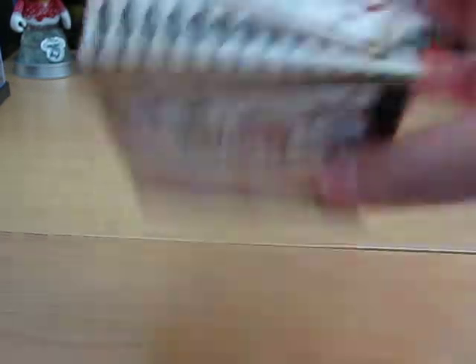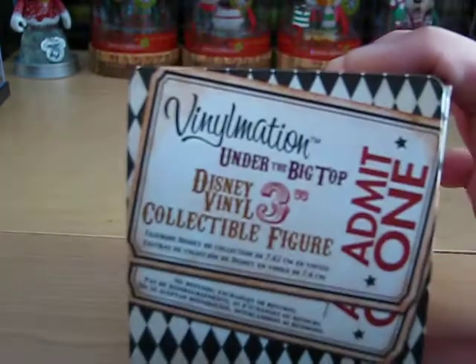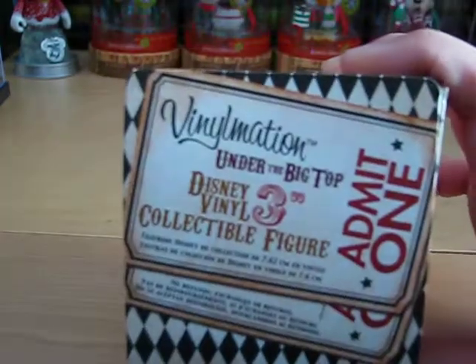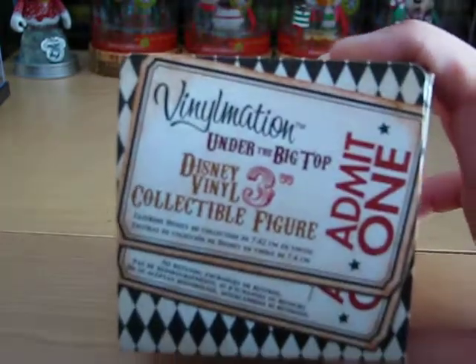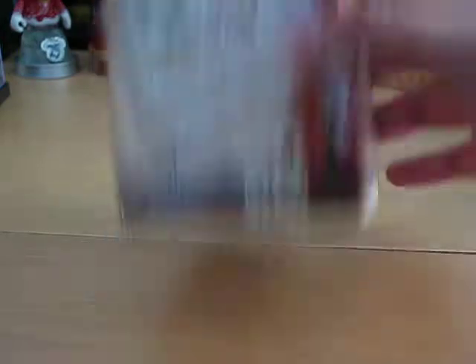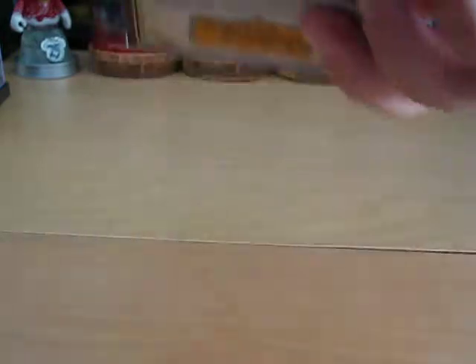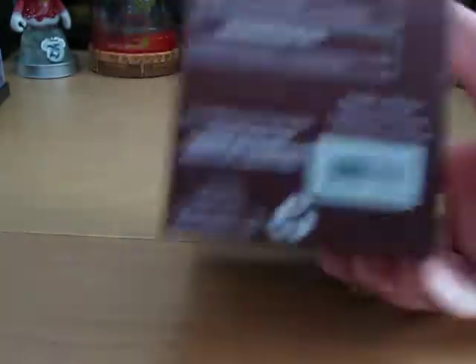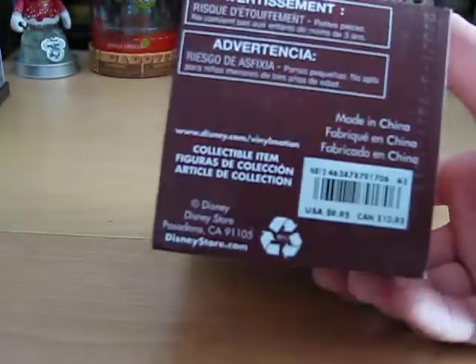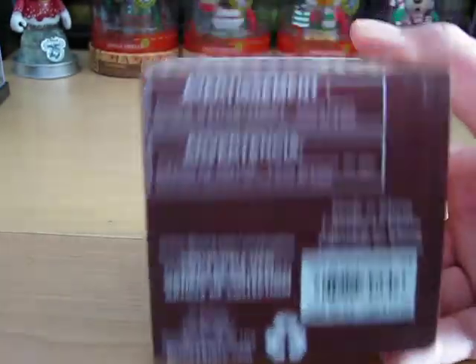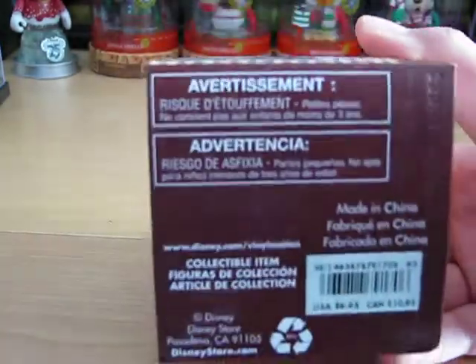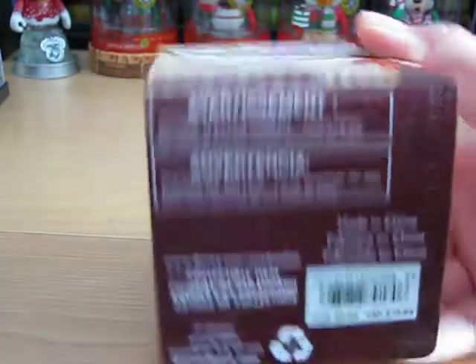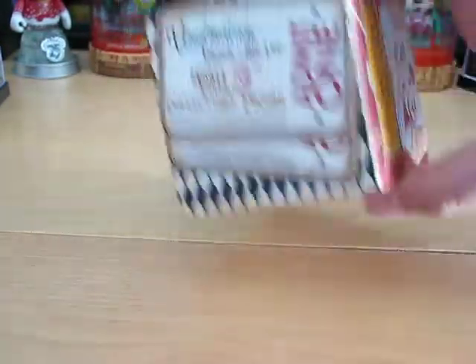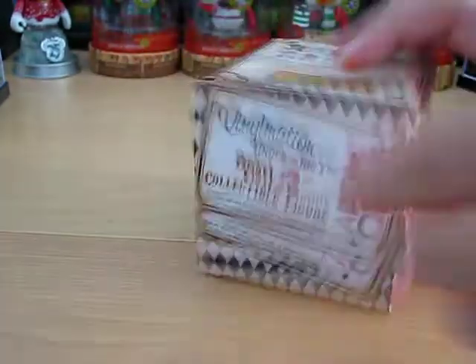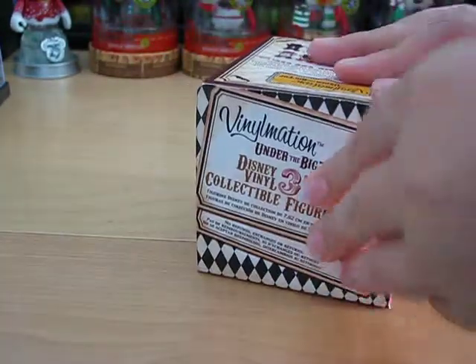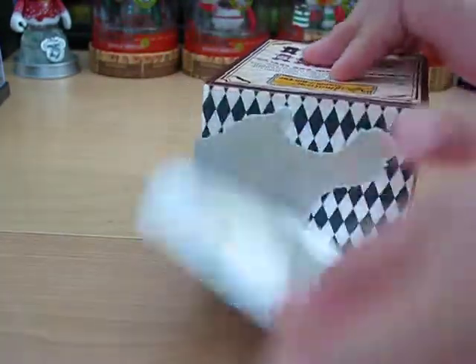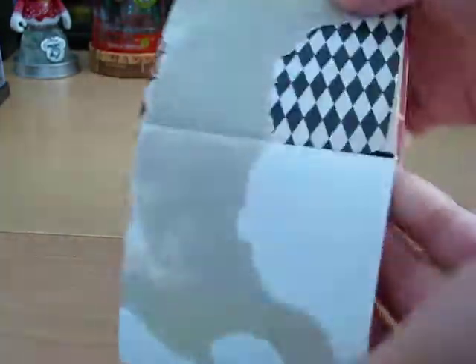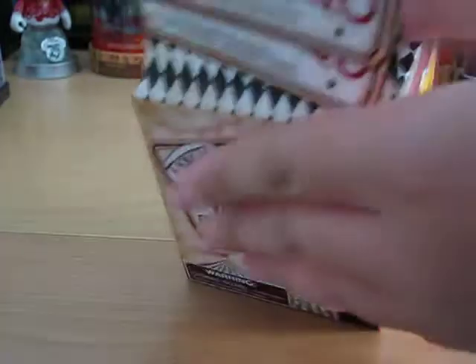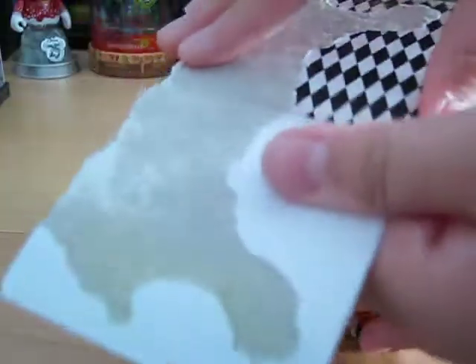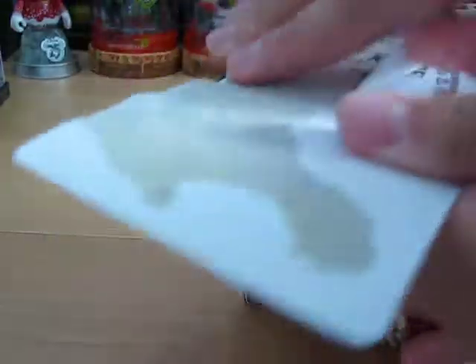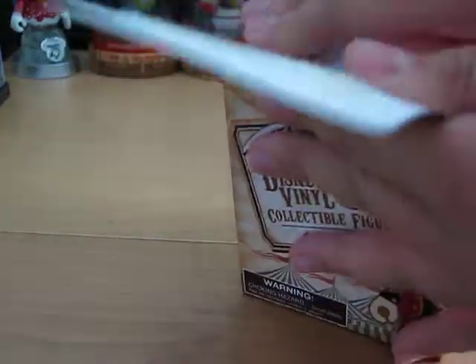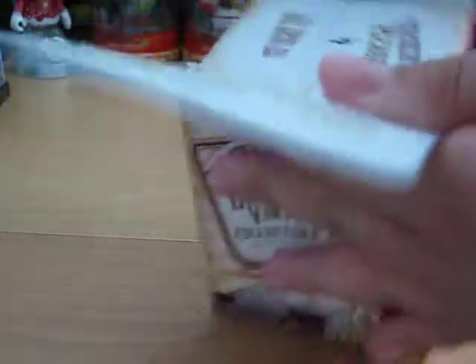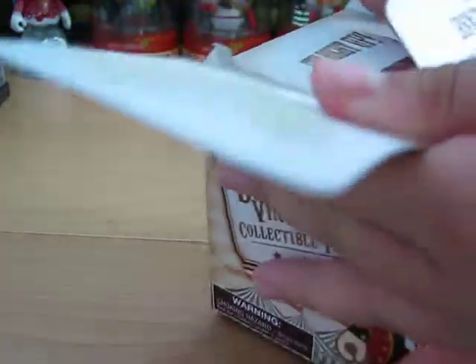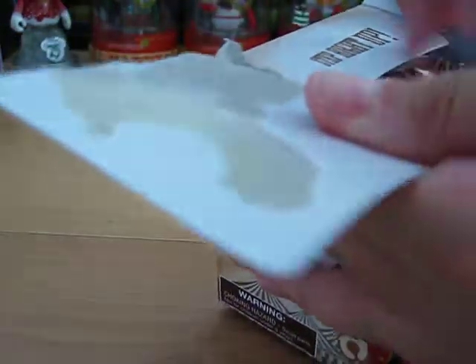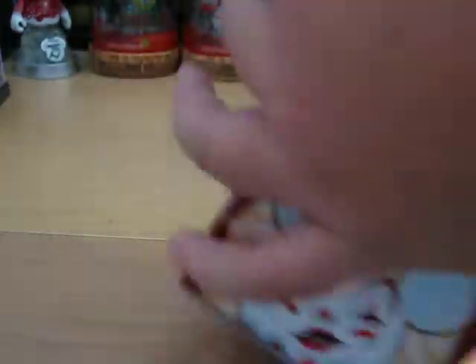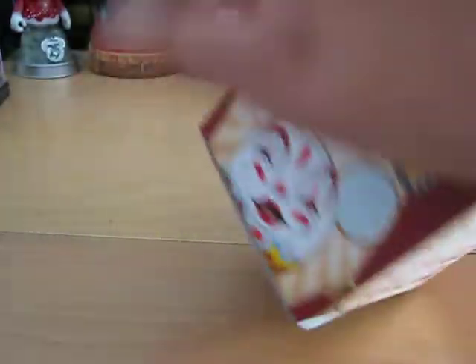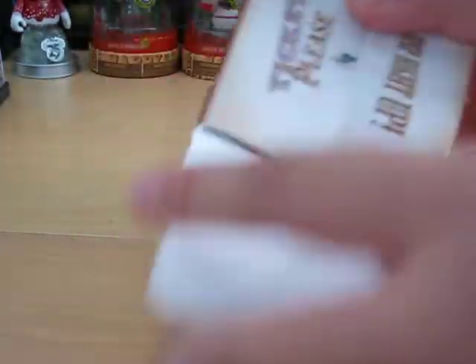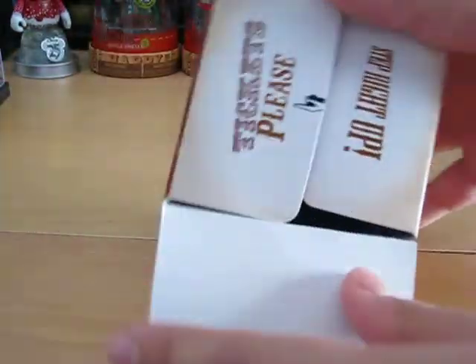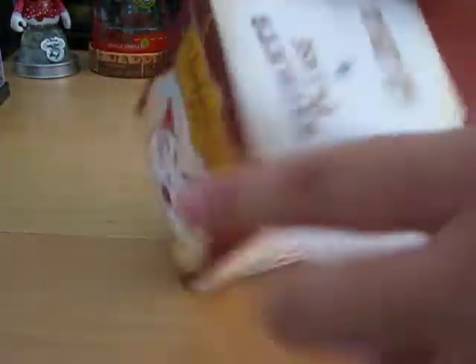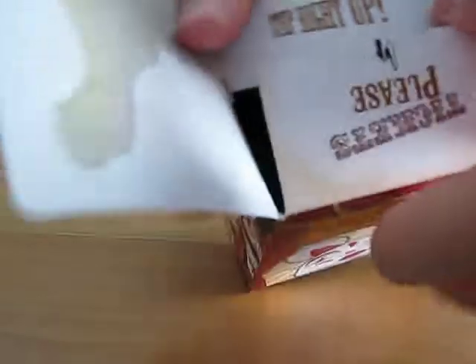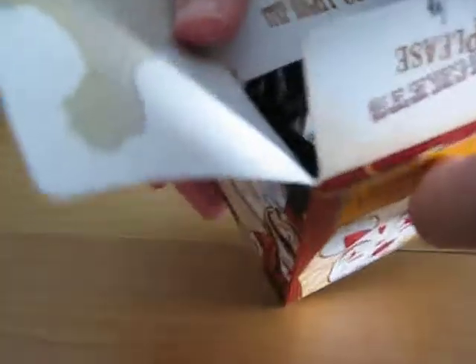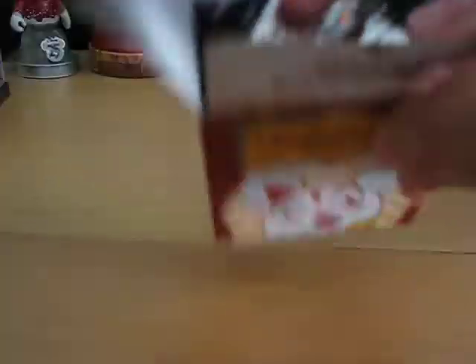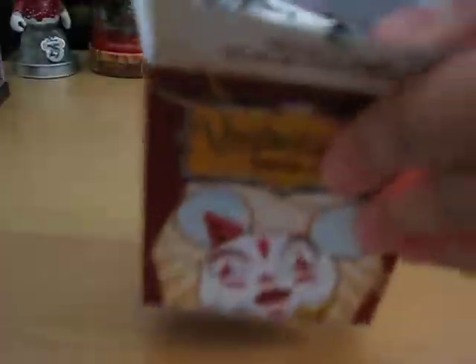Here's the top, and it retails for $9.95. It says: tickets please, step right up.